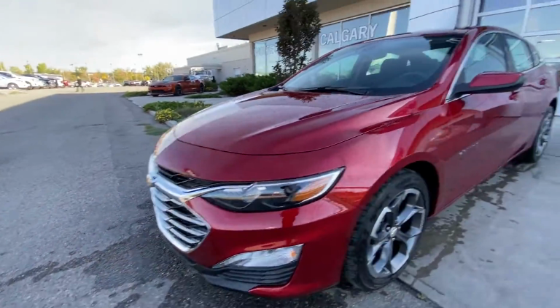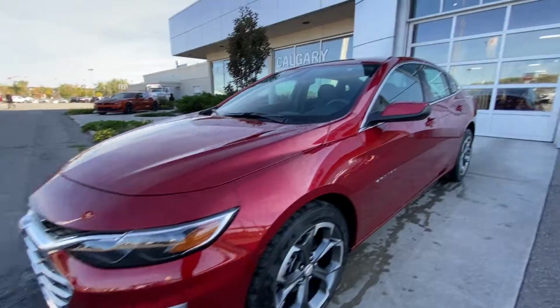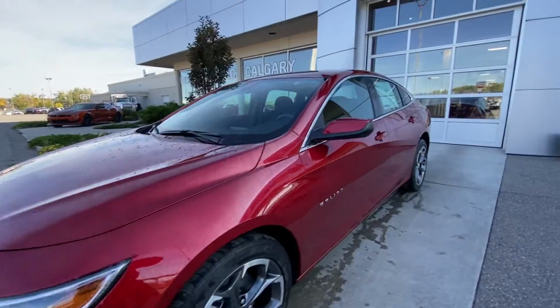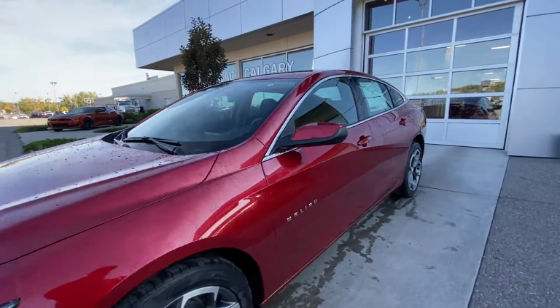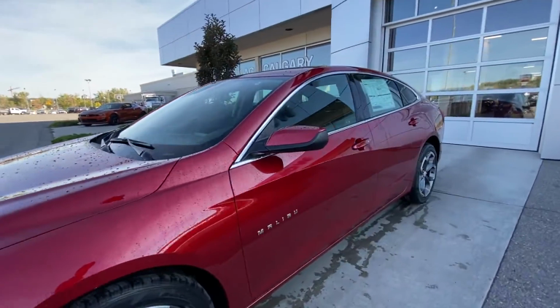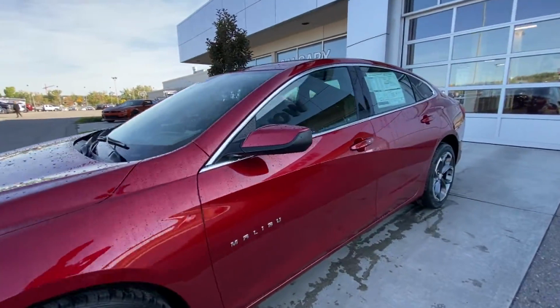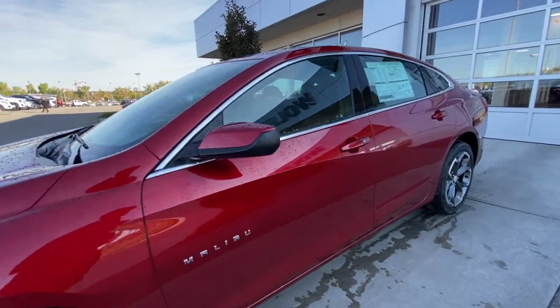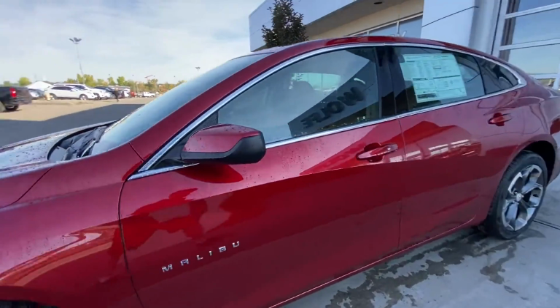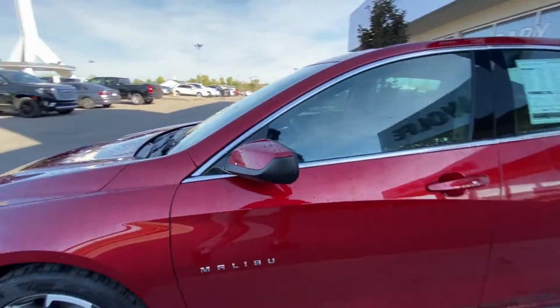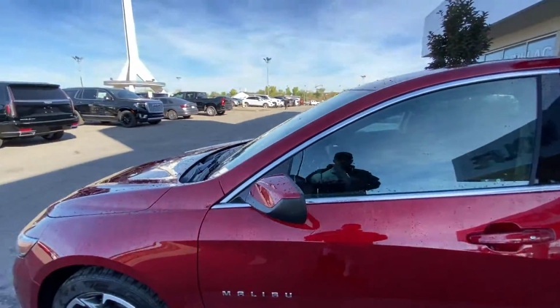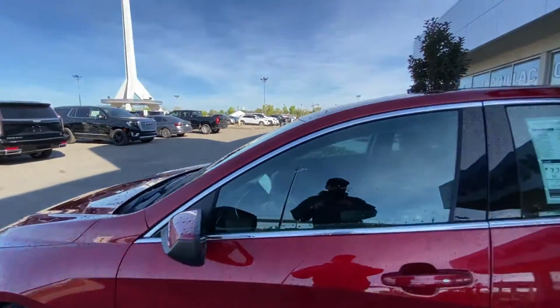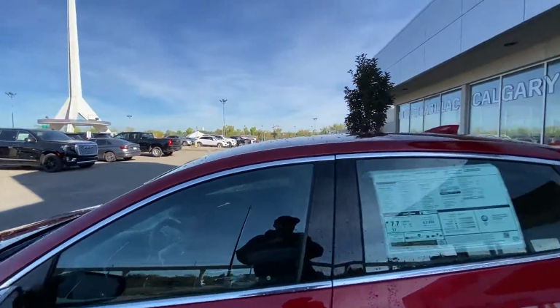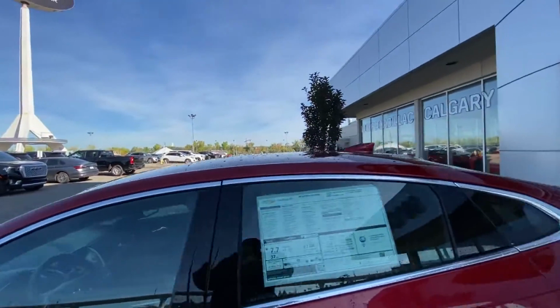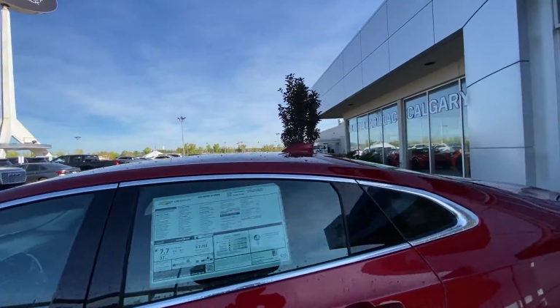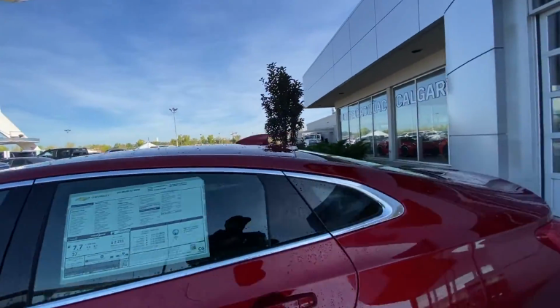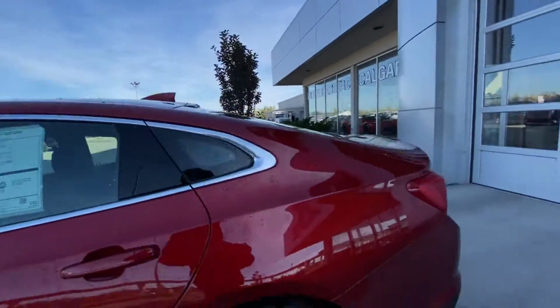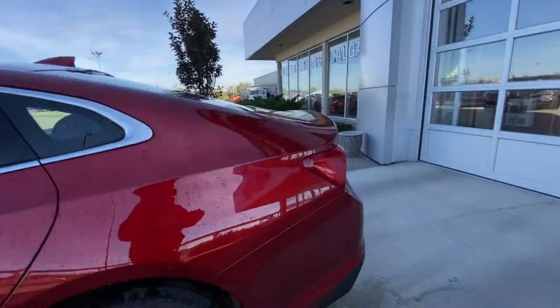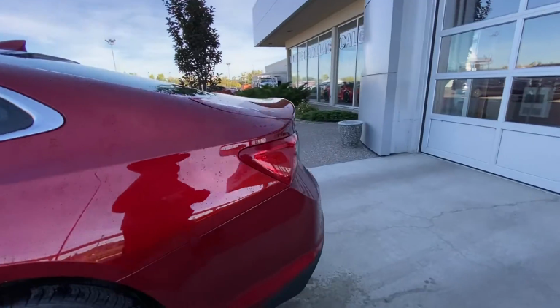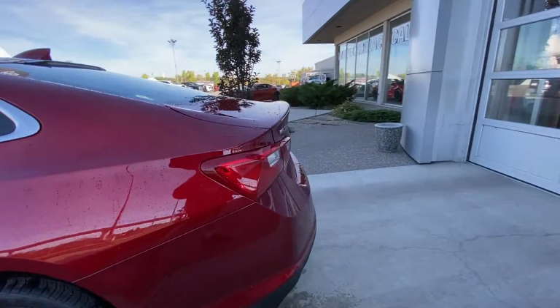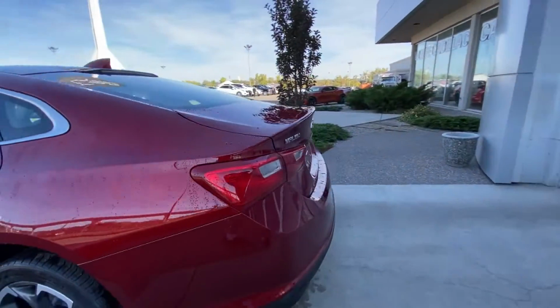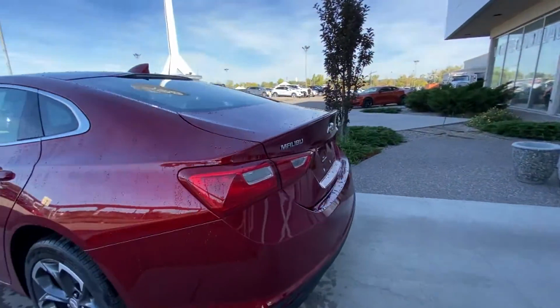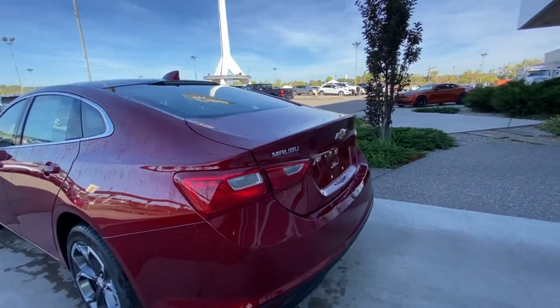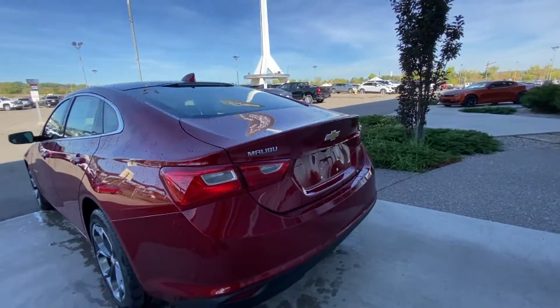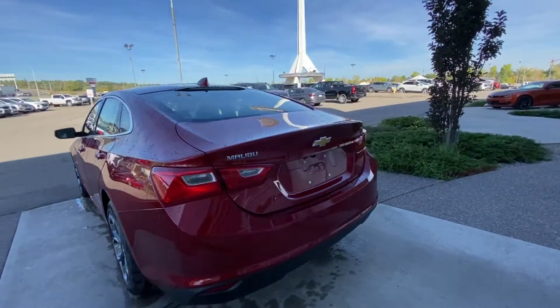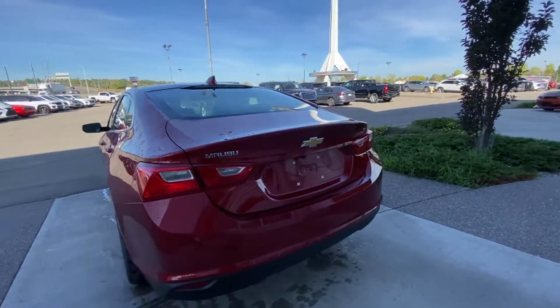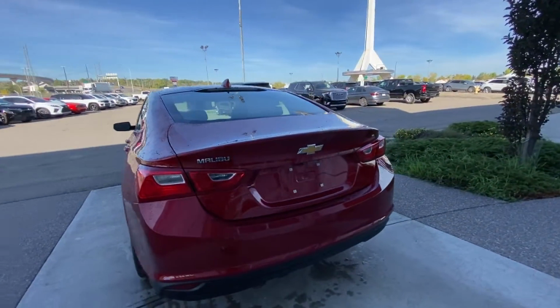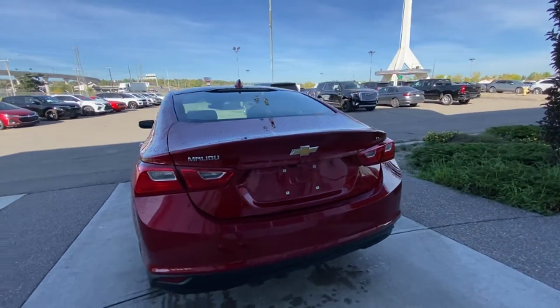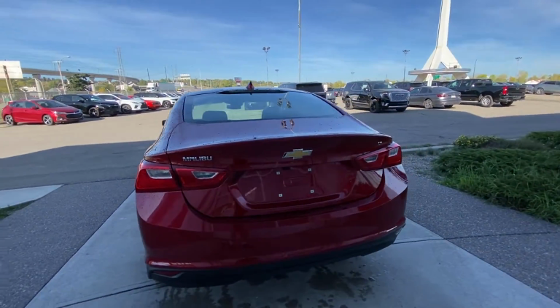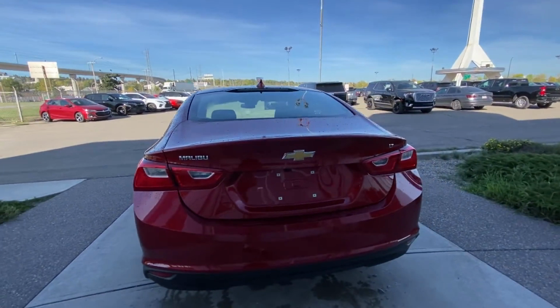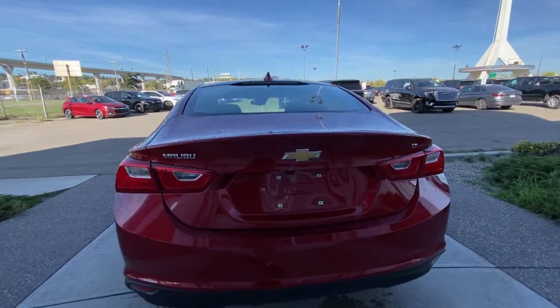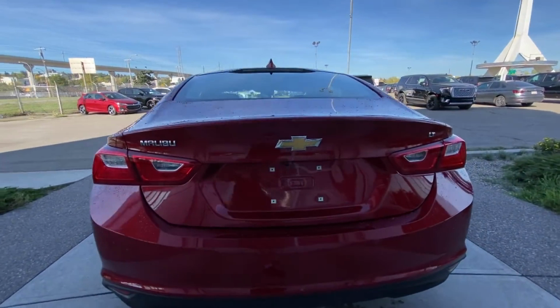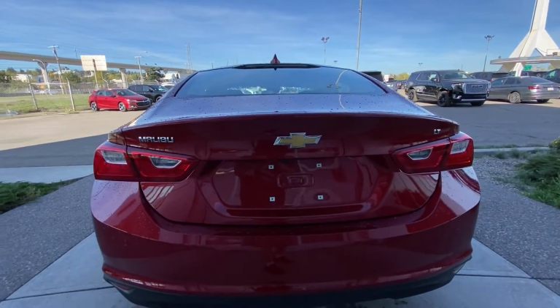Back down the side of the vehicle, this car is remote start equipped, chrome trim all around the windows, and around the back of the vehicle we have the Malibu bow tie and LT badging on the trunk as well as the backup camera.